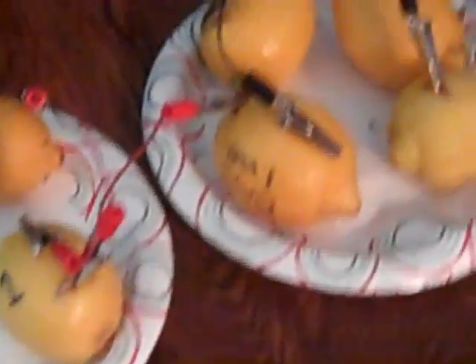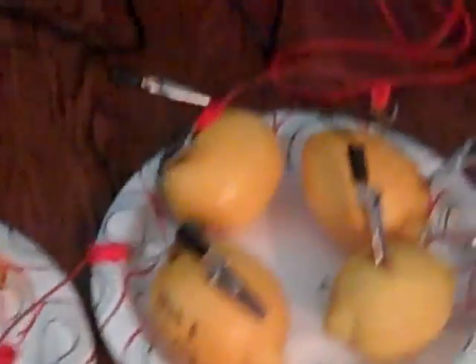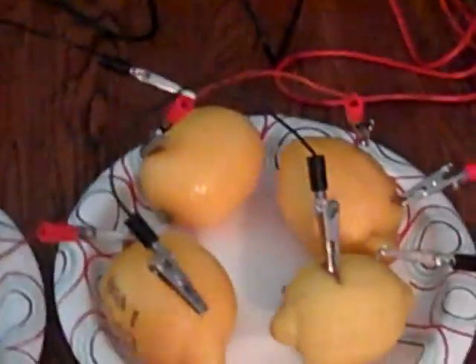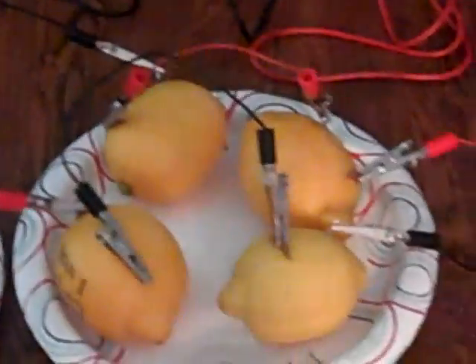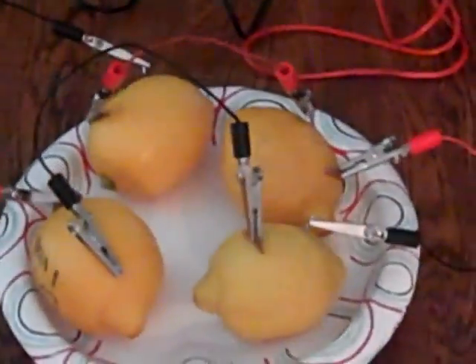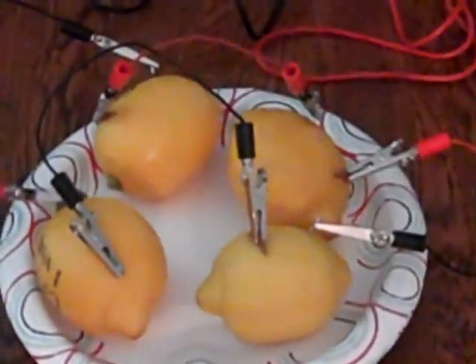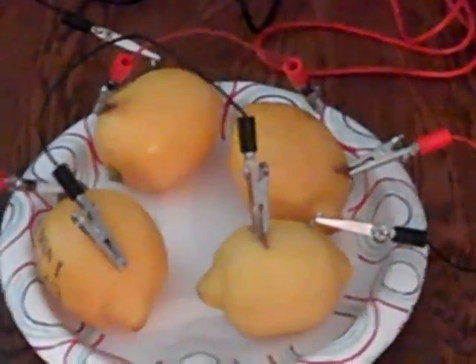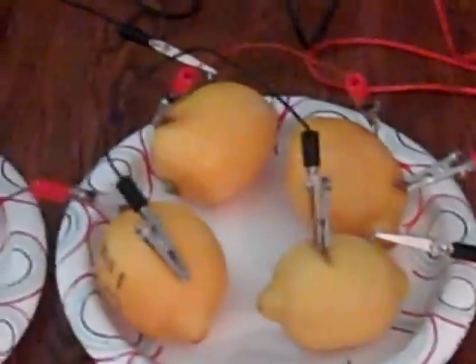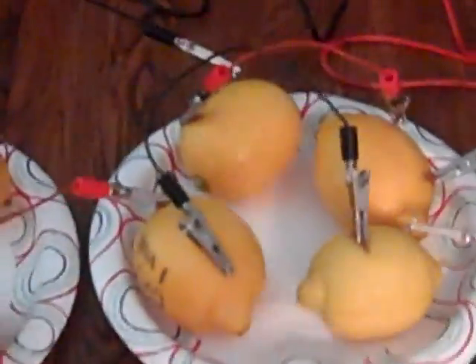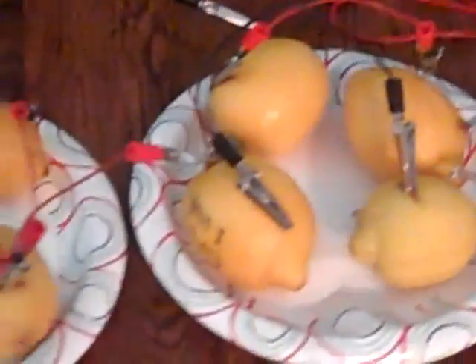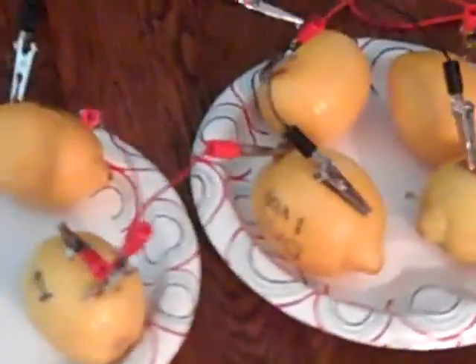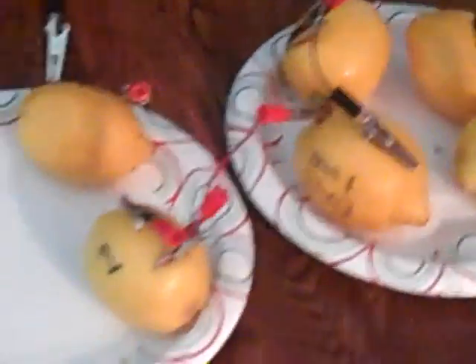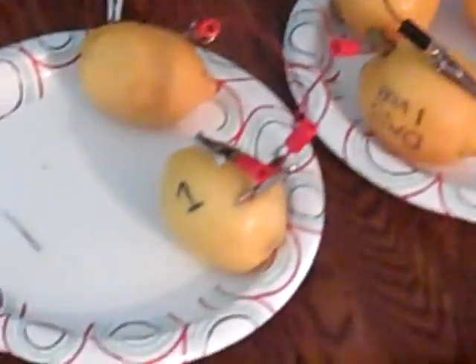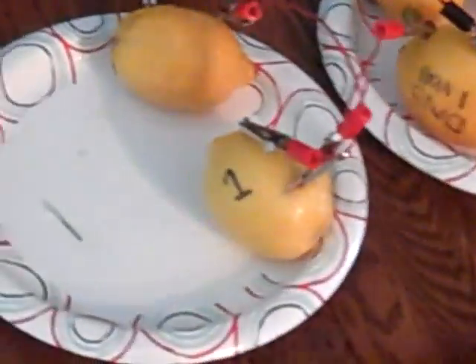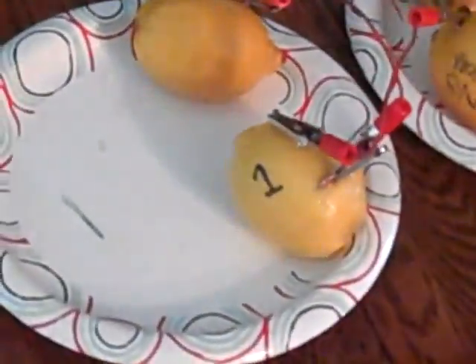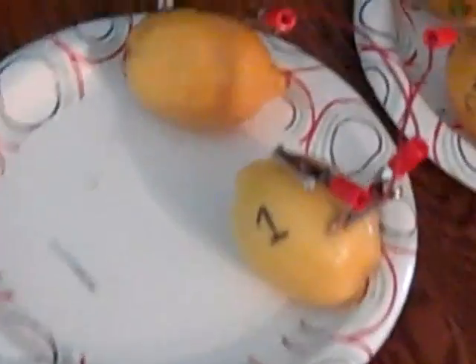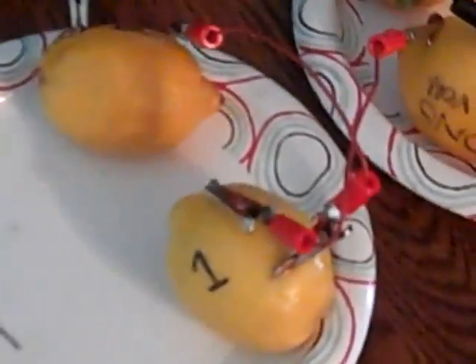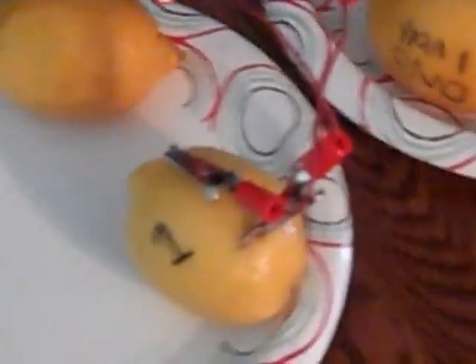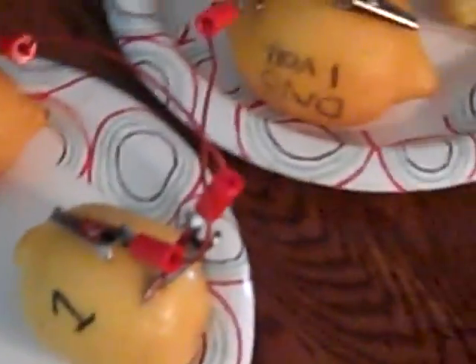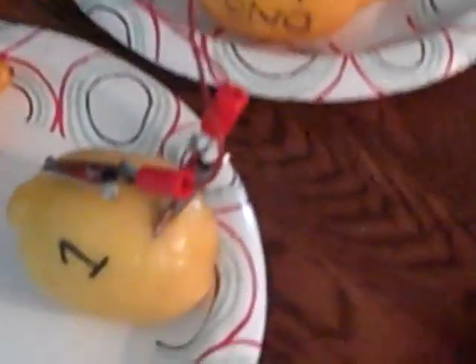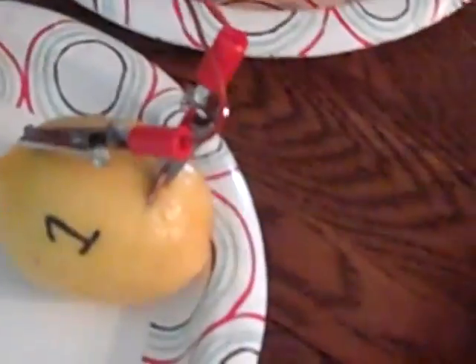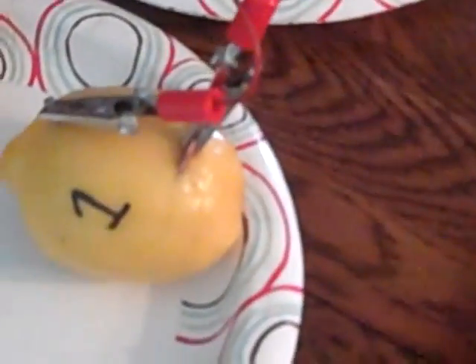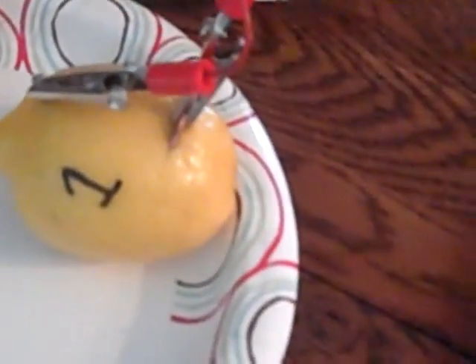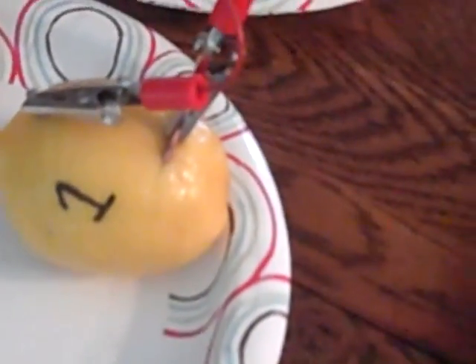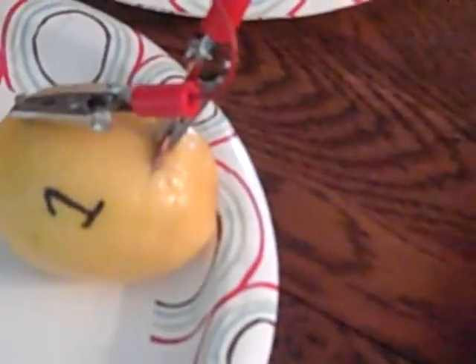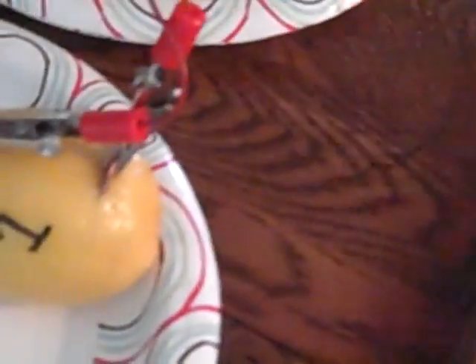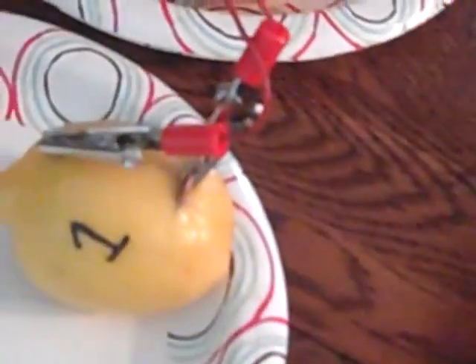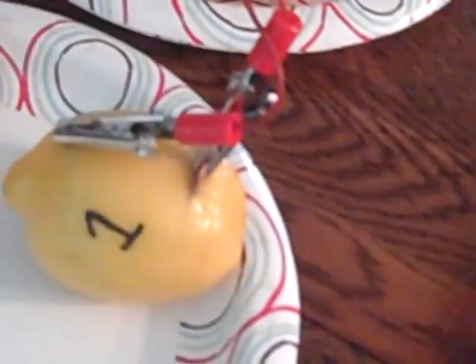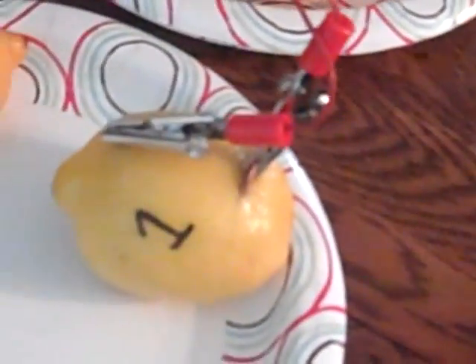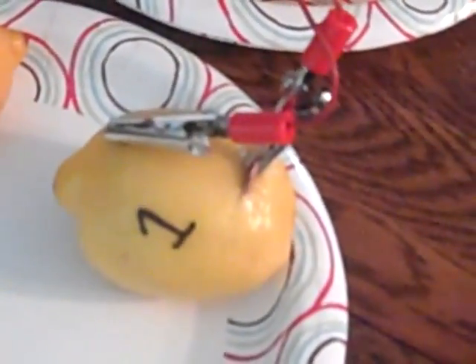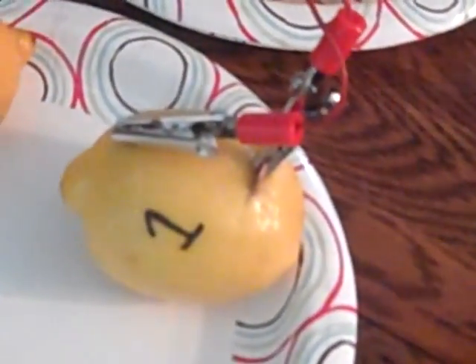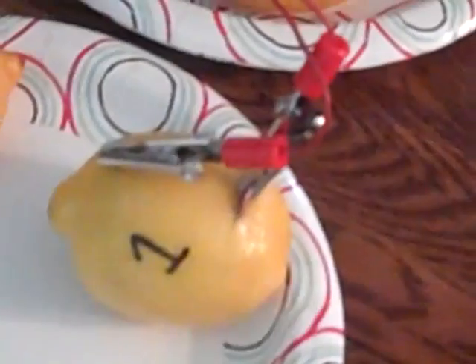As you can see, we have placed six lemons out on two plates. We placed a penny on one side of the lemon and a galvanized nail on the other side. The penny is the positive, and the nail is the negative.